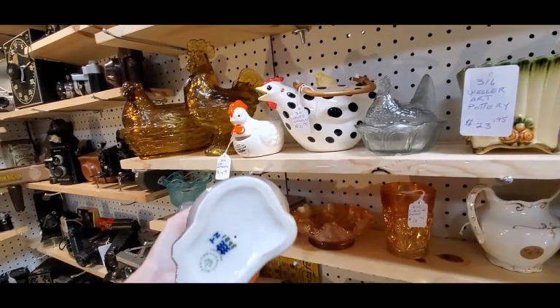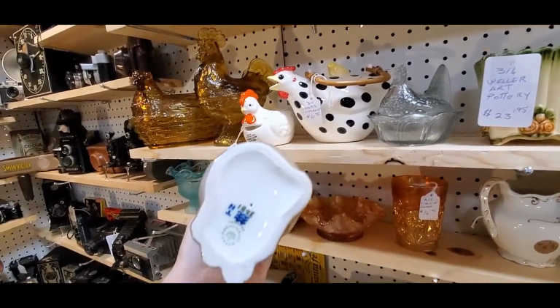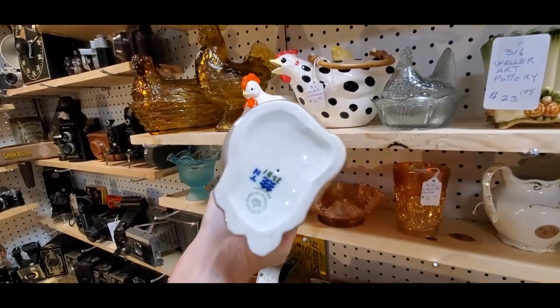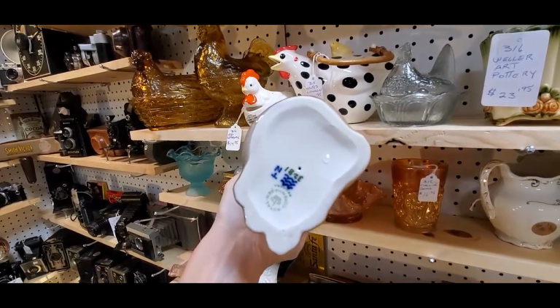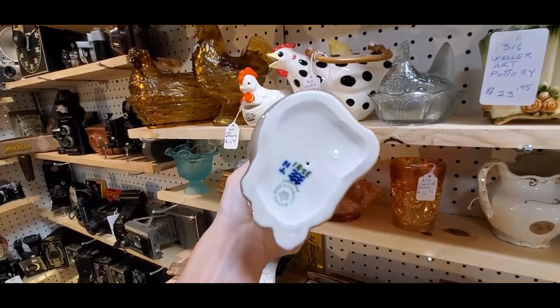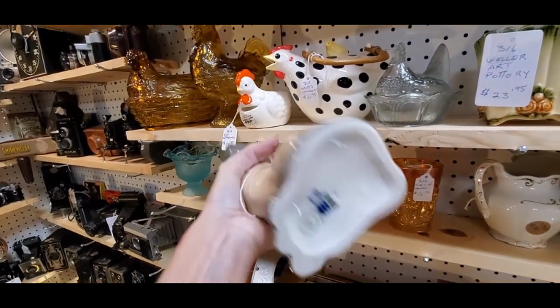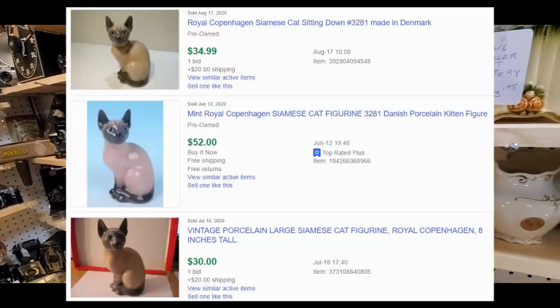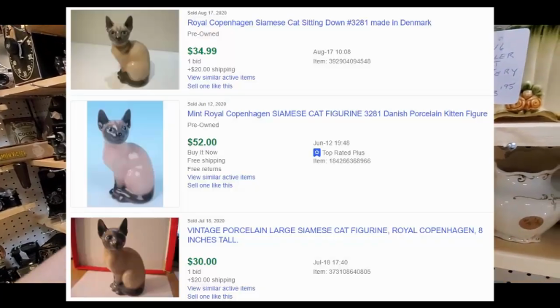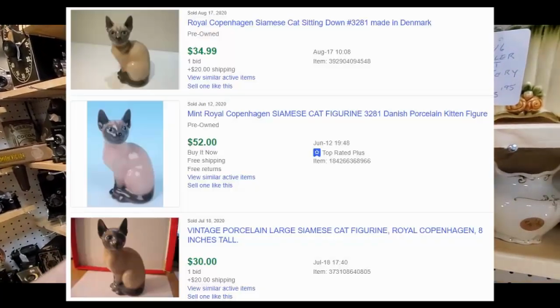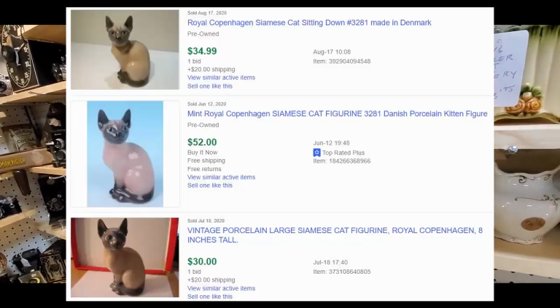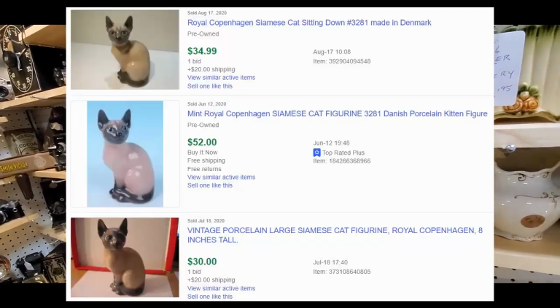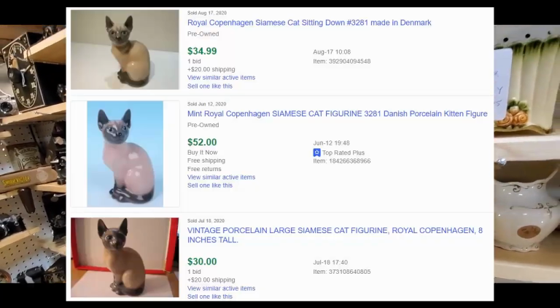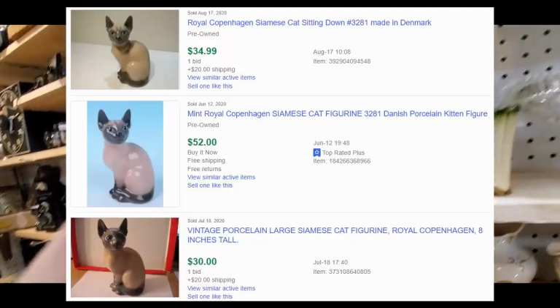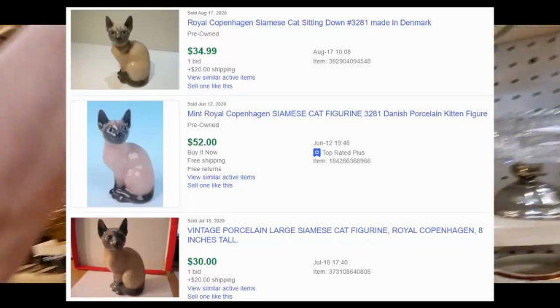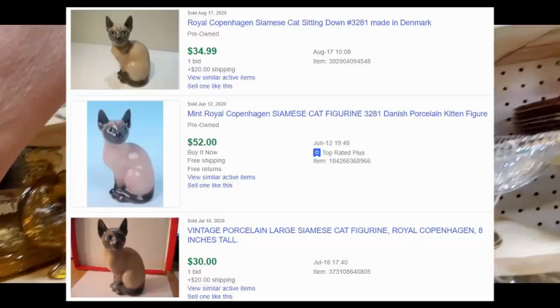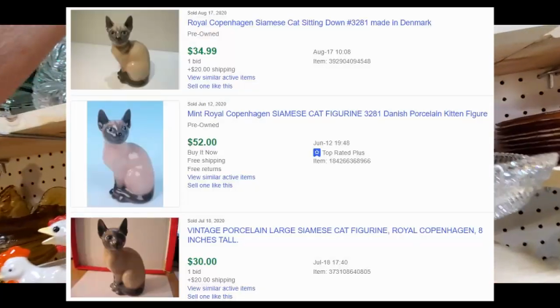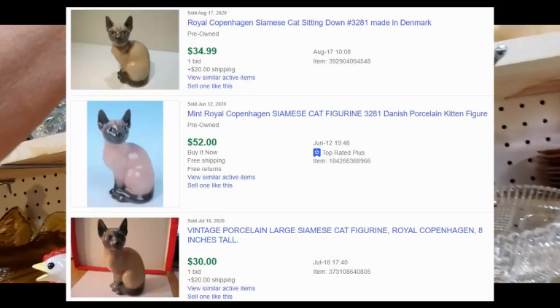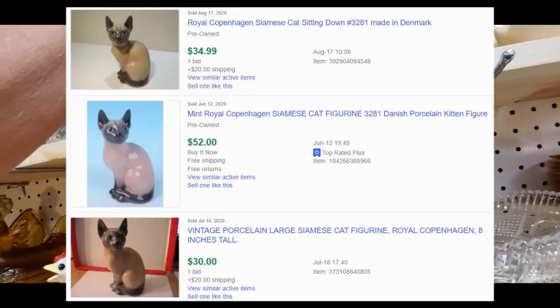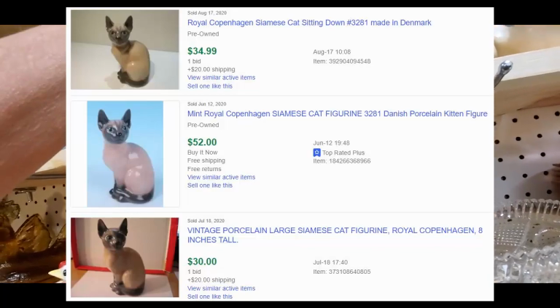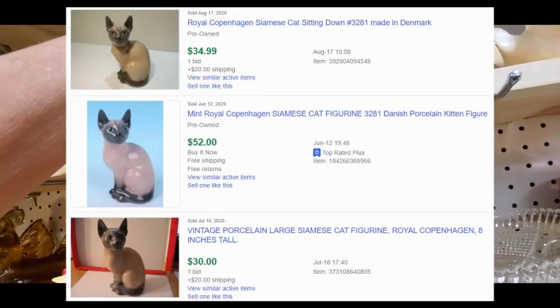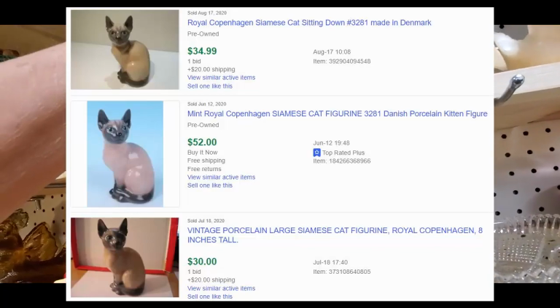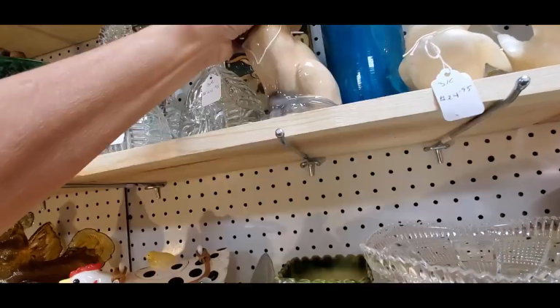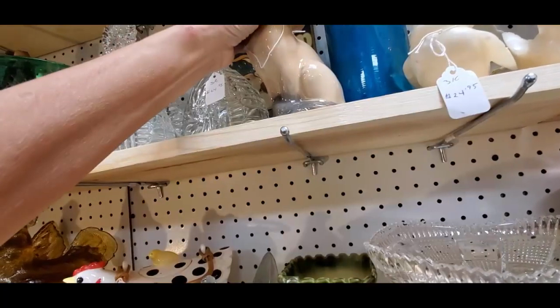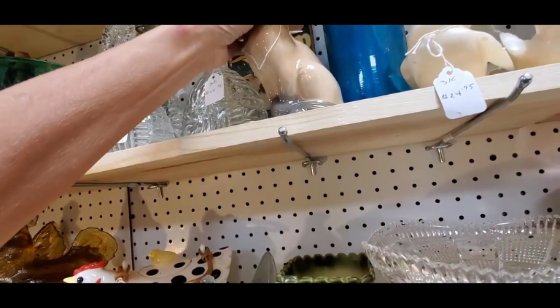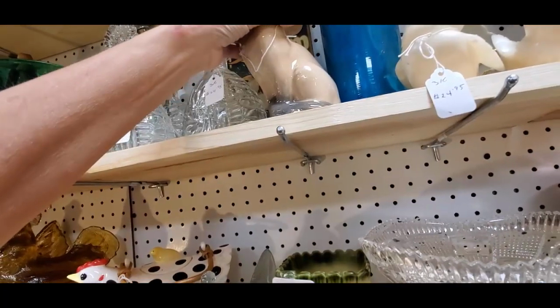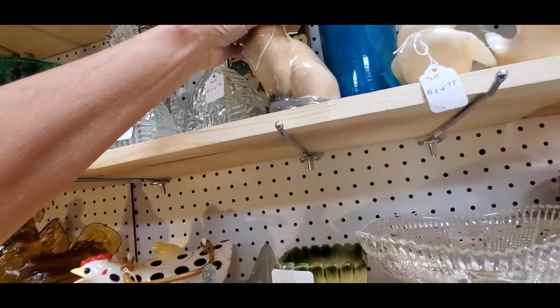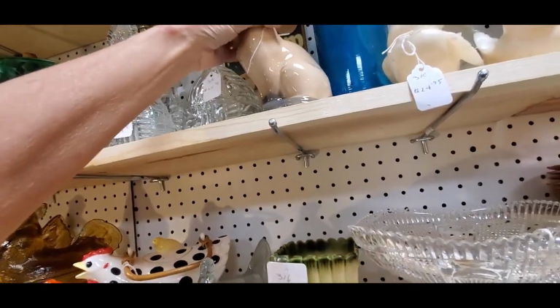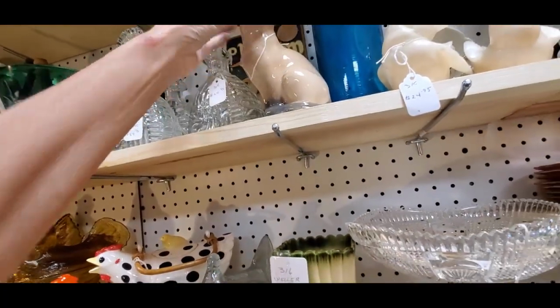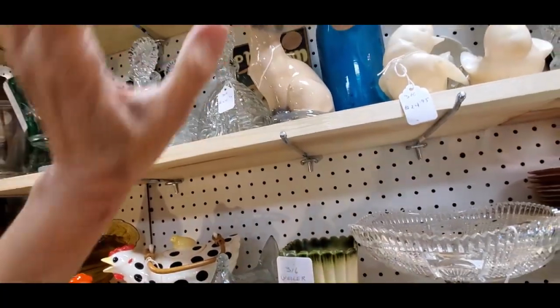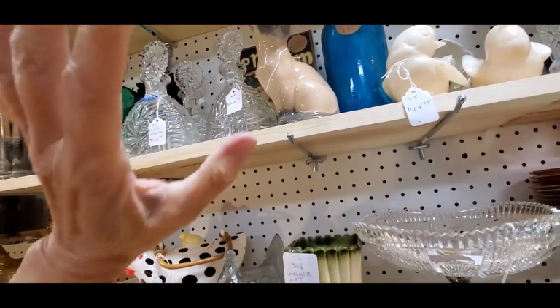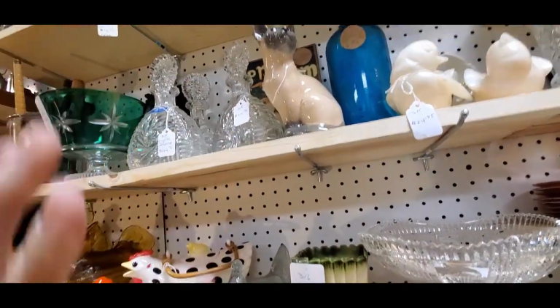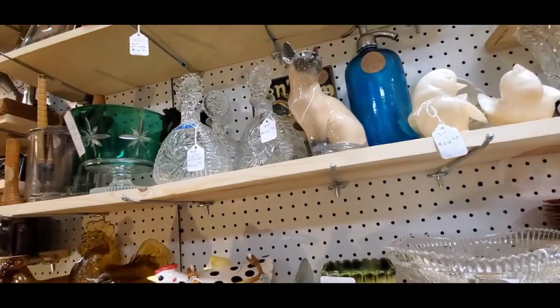He's wet — oh, he's a Royal Copenhagen! Oh, his price tag is gone though, and he's wet — why is he dripping water? I don't know why he's dripping water.